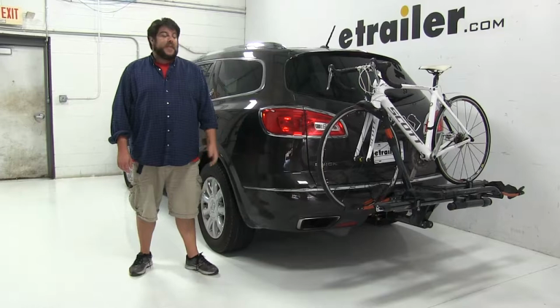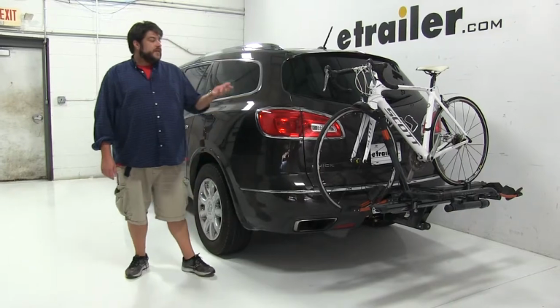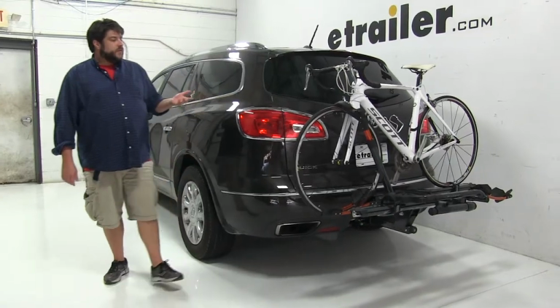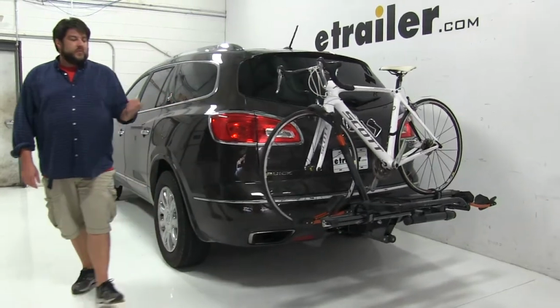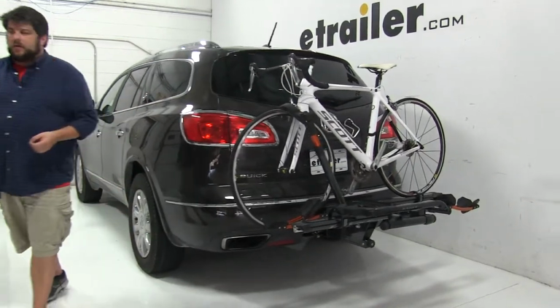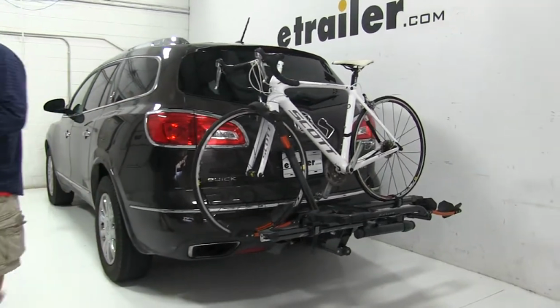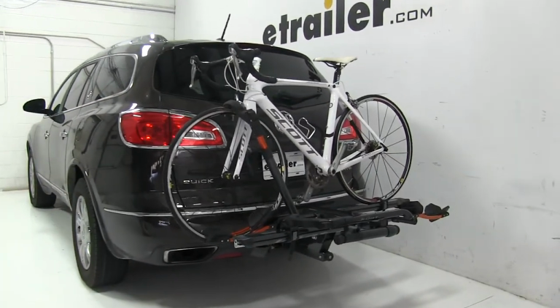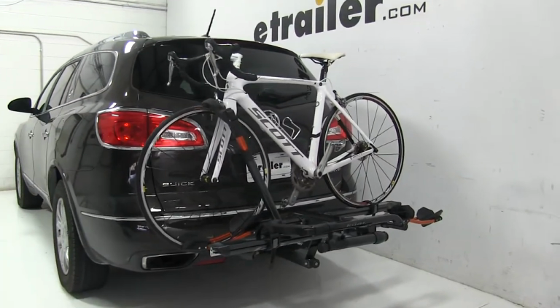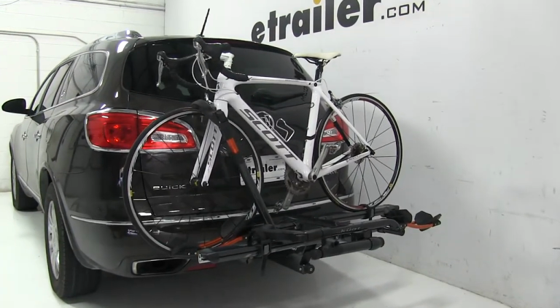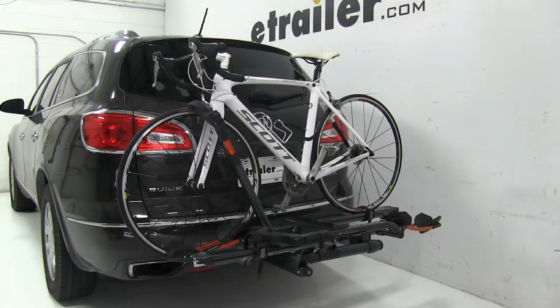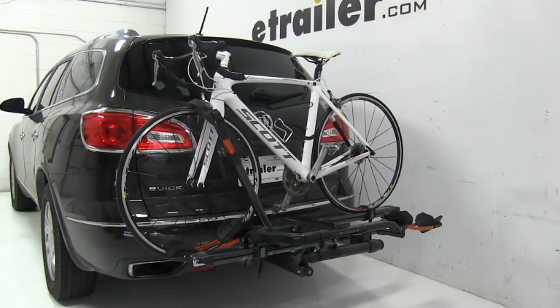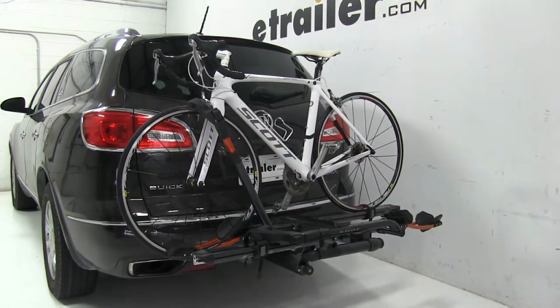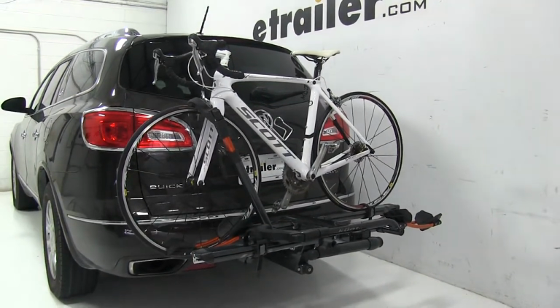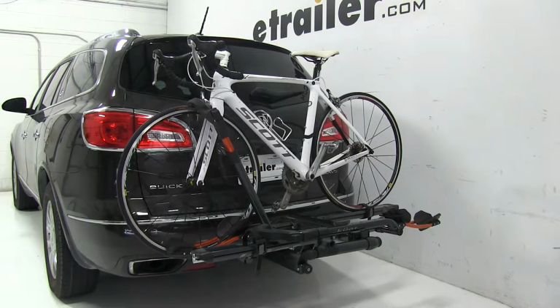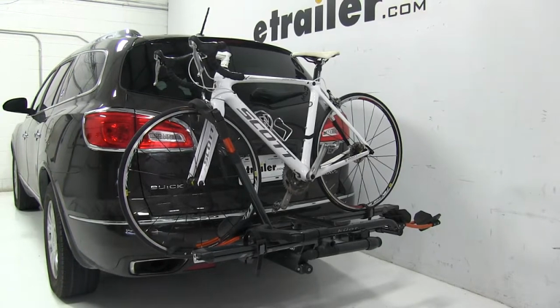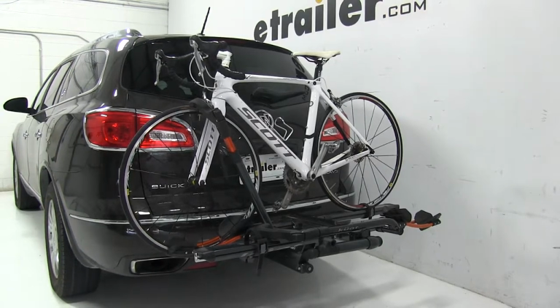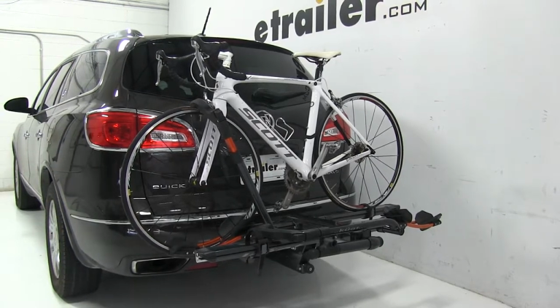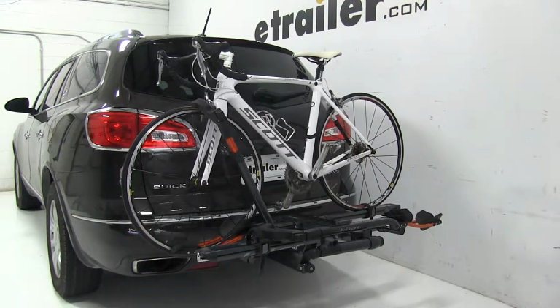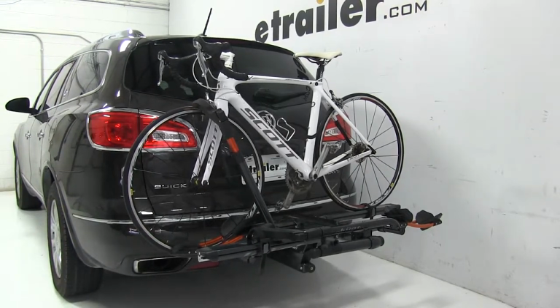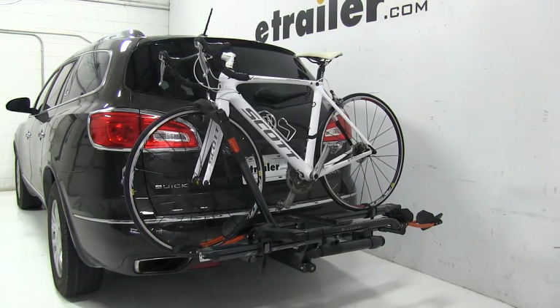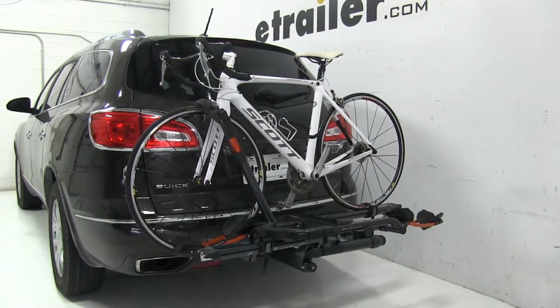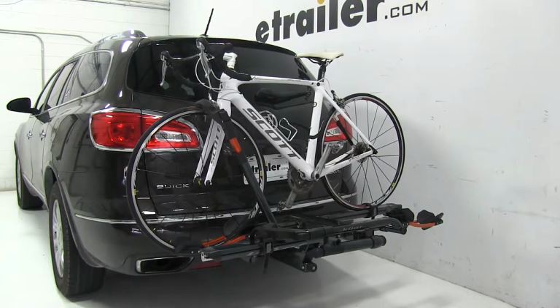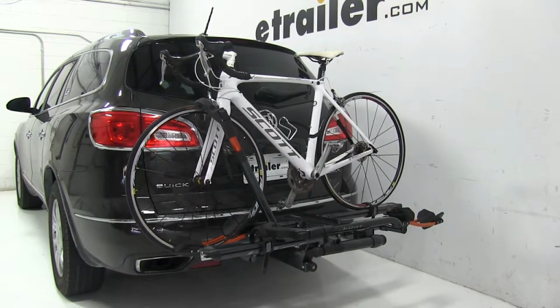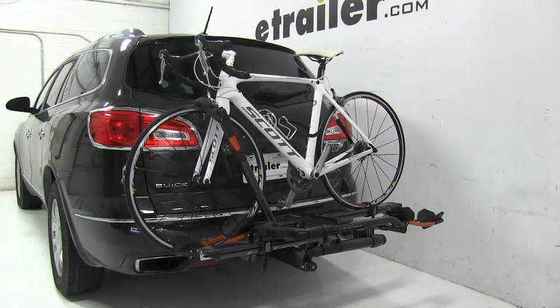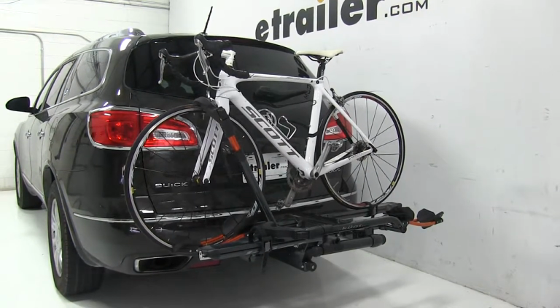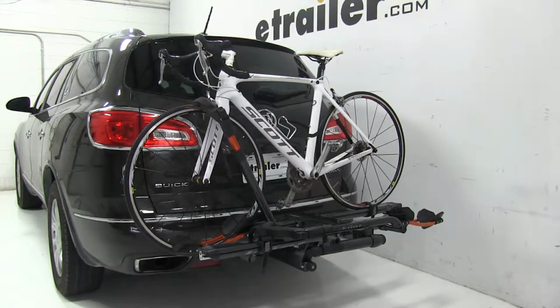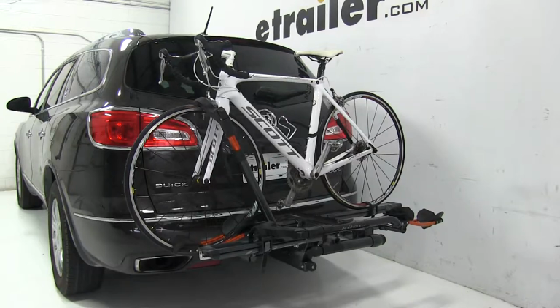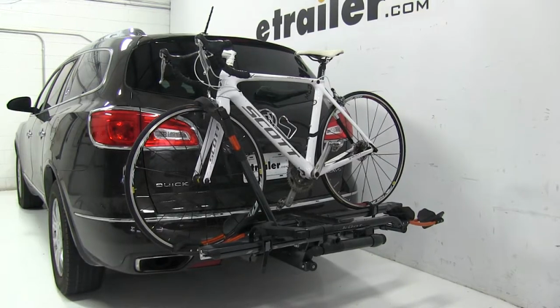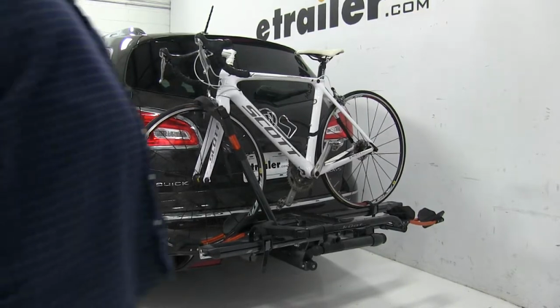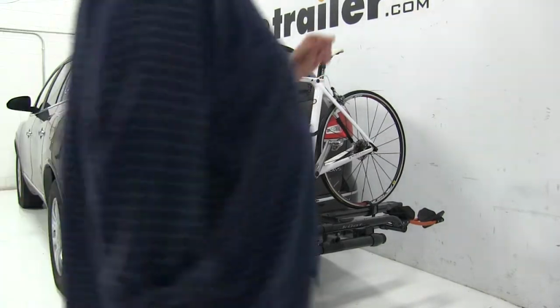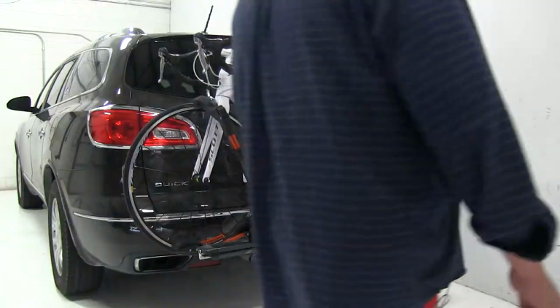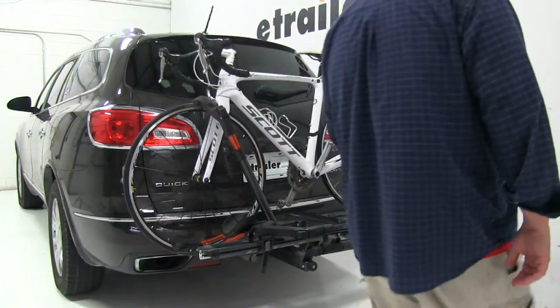Today on our 2014 Buick Enclave, we're going to be test fitting the Kuat NV 2.0 two-bike platform rack for two-inch hitches, part number NV22G. We already have a bike installed on the rack — let's go take a closer look and show off some of the features.